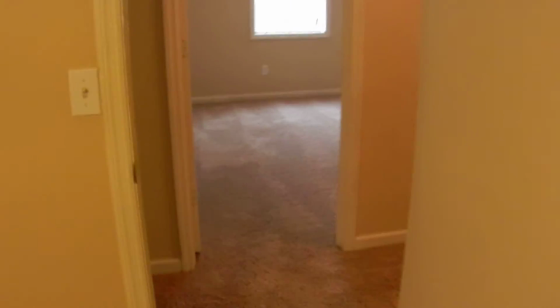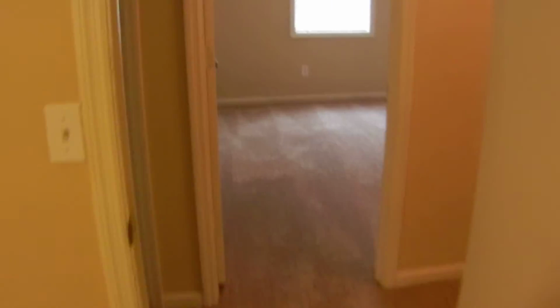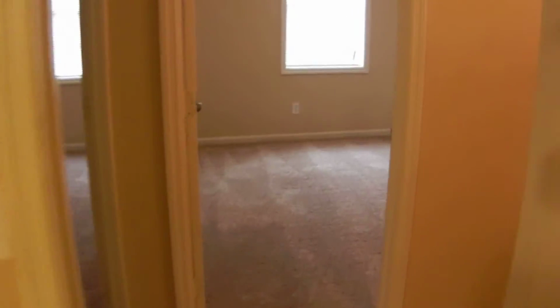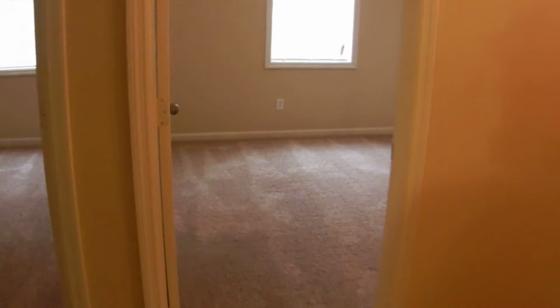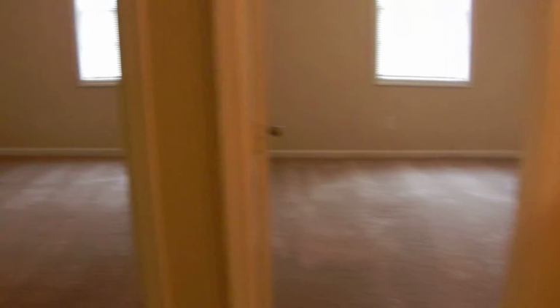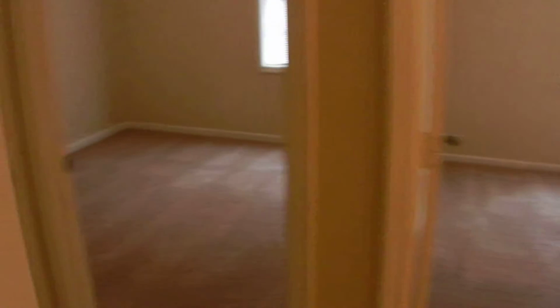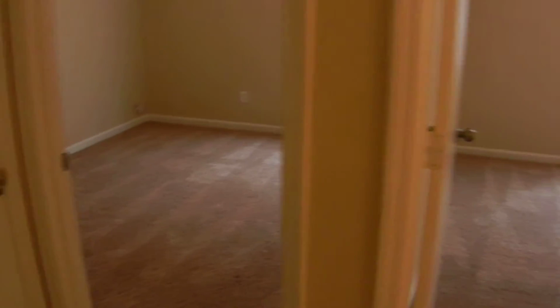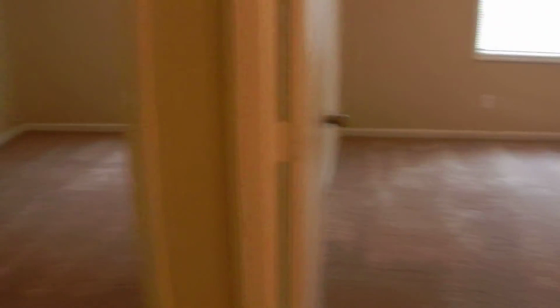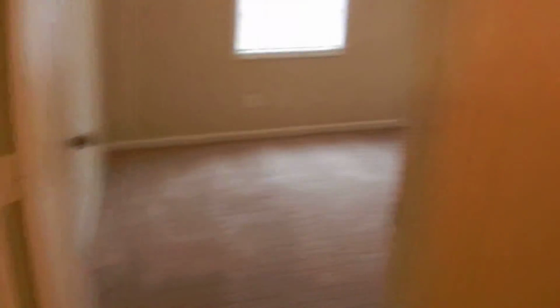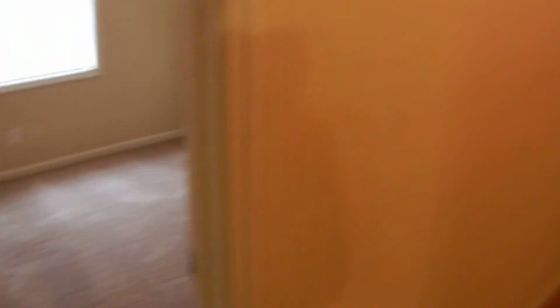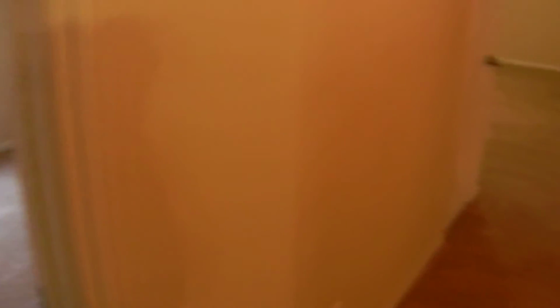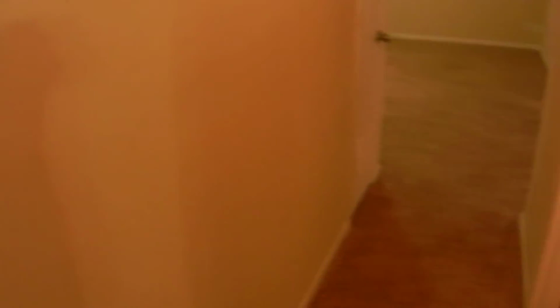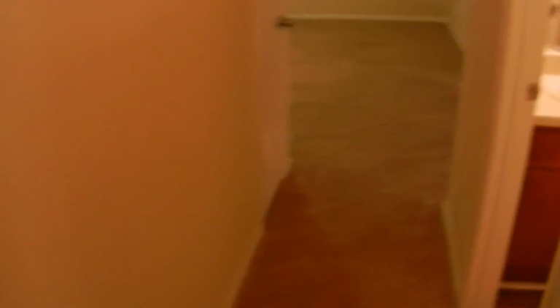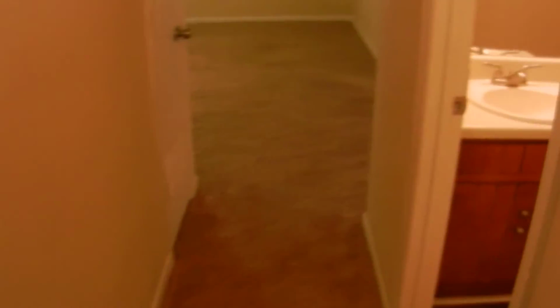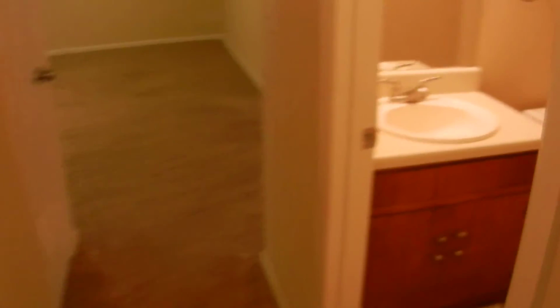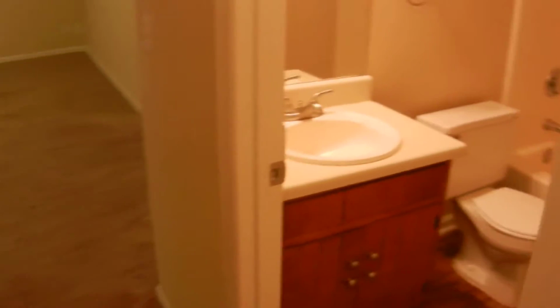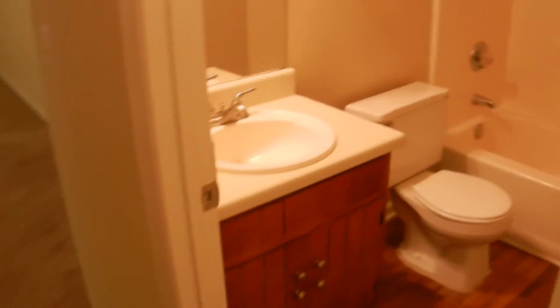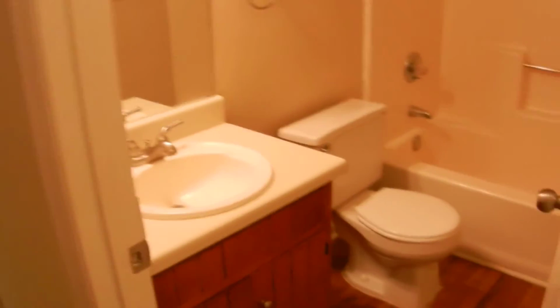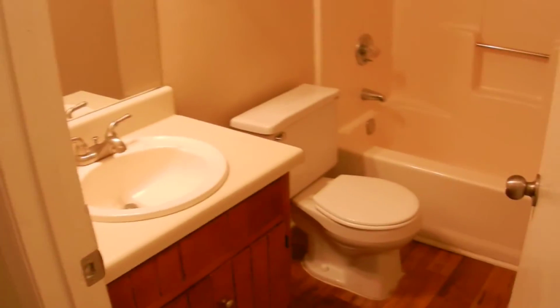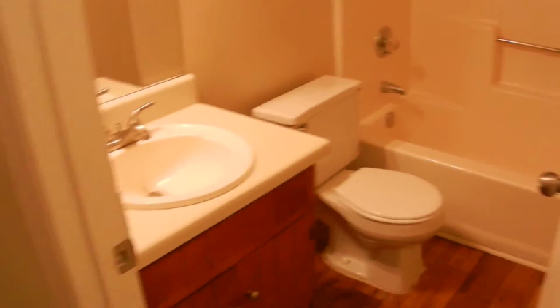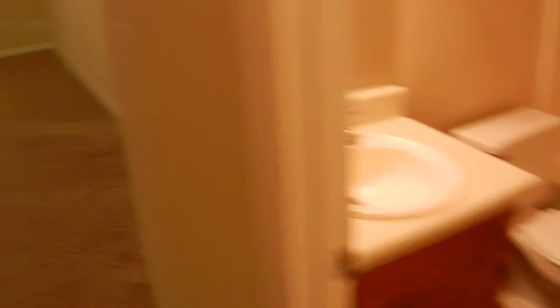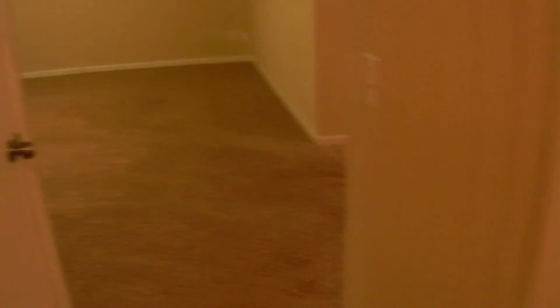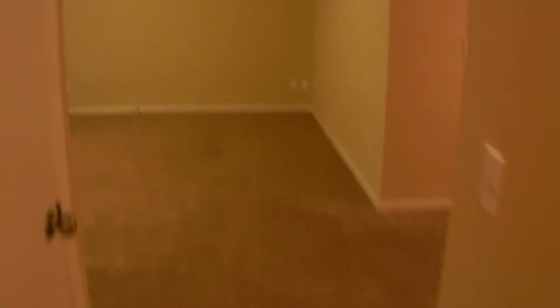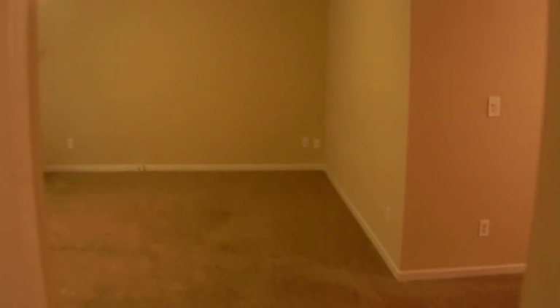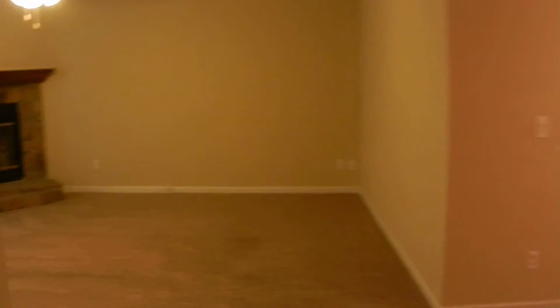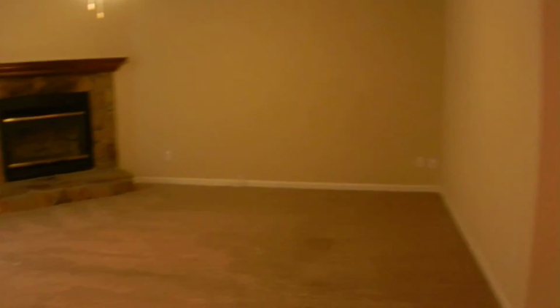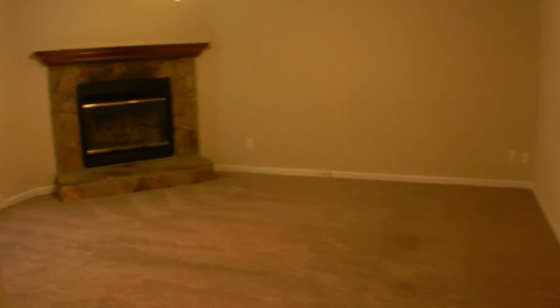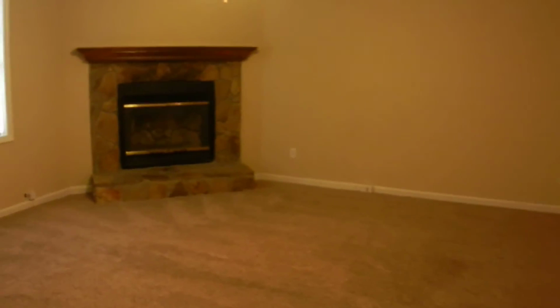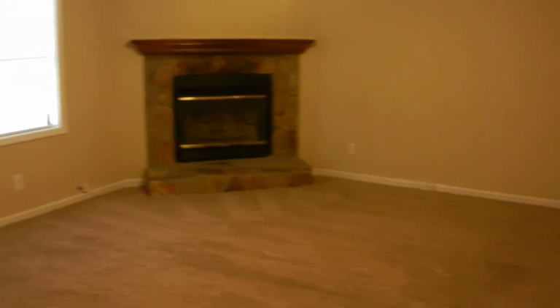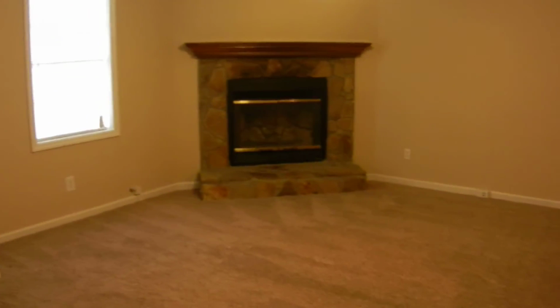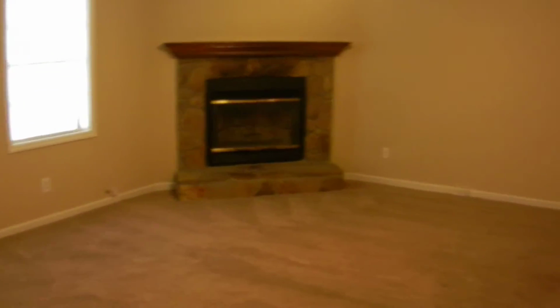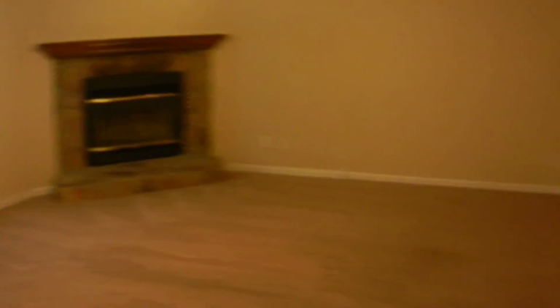Again, three bedrooms, two full bathrooms, new carpet, new paint — fresh, clean, ready to move in home in beautiful Powder Springs.